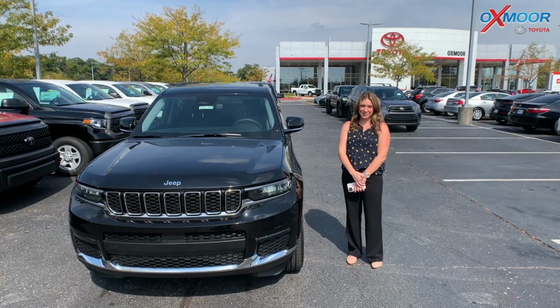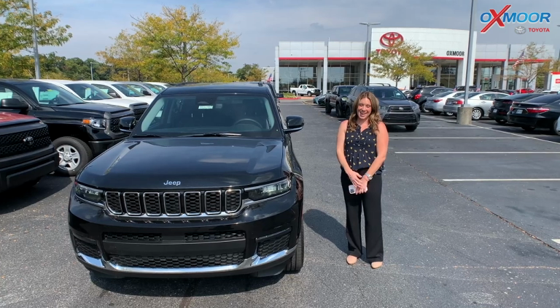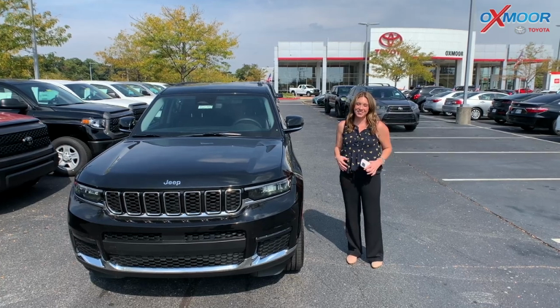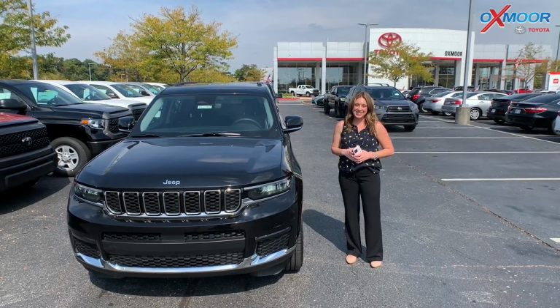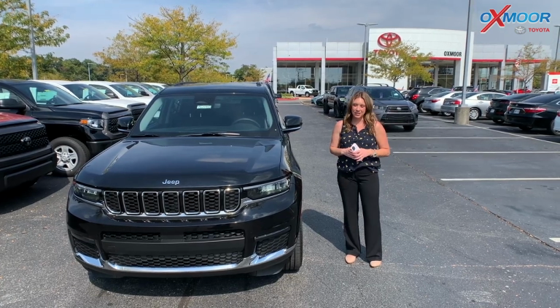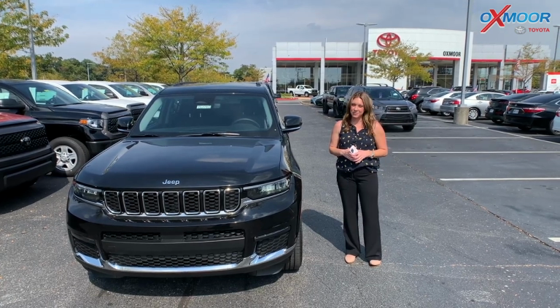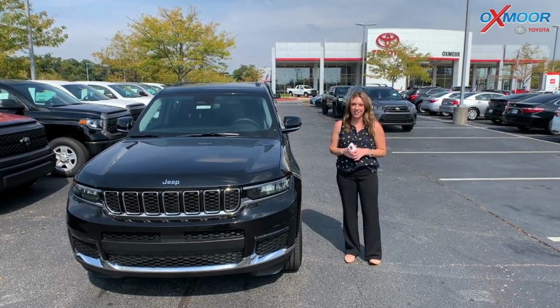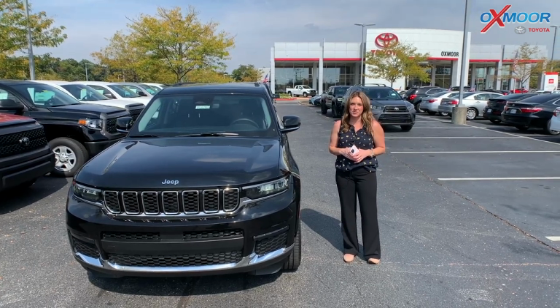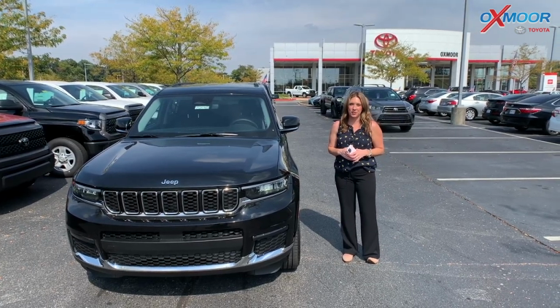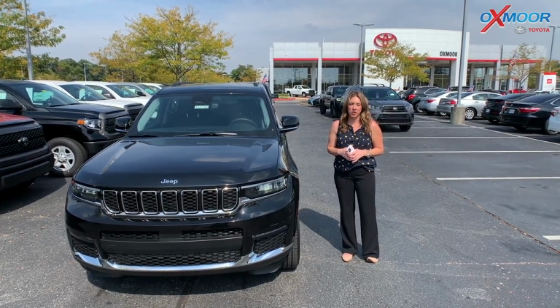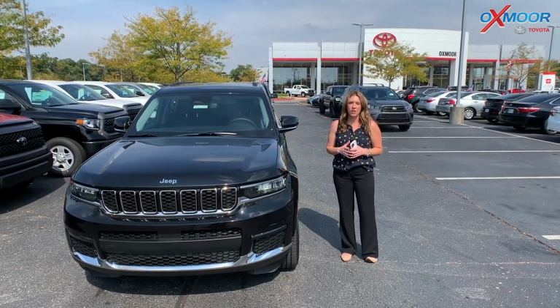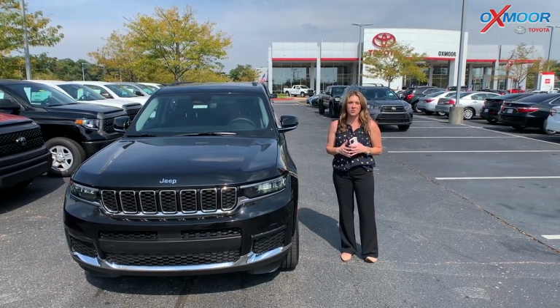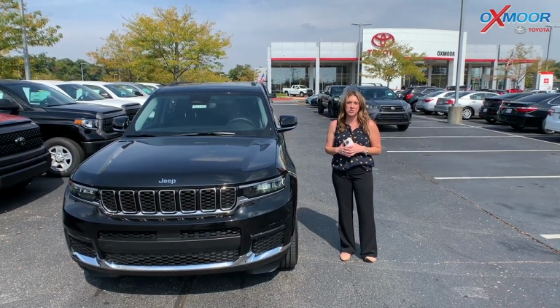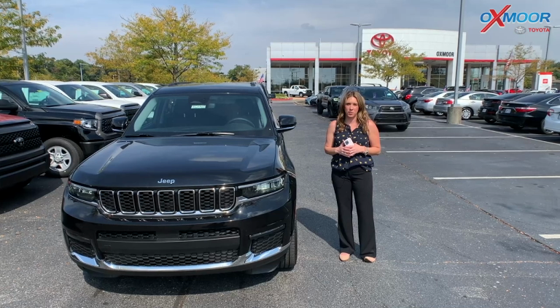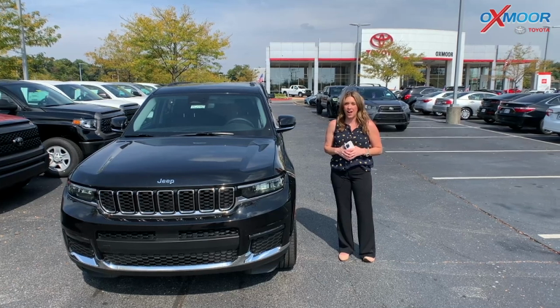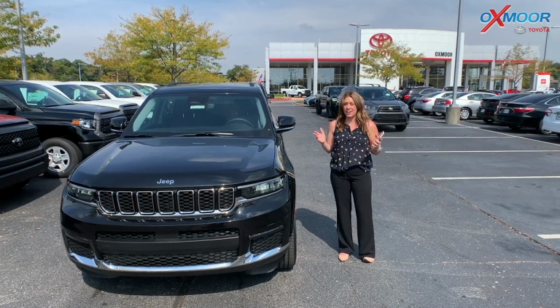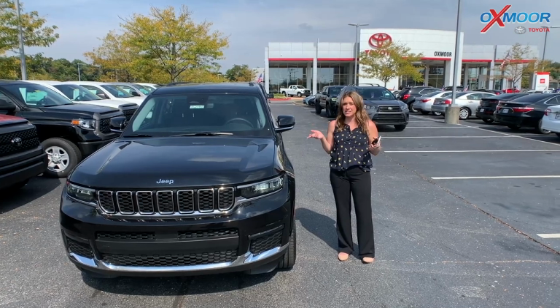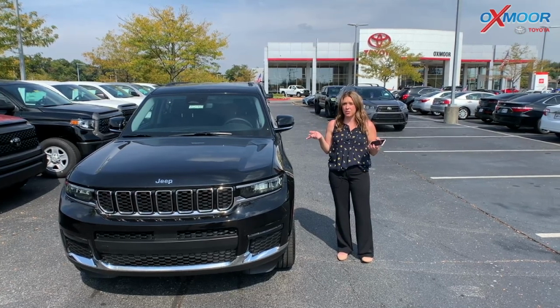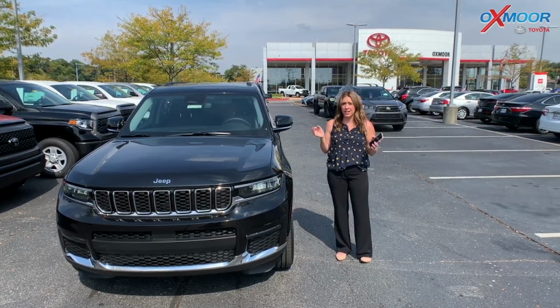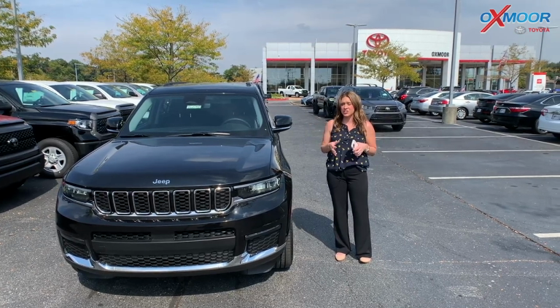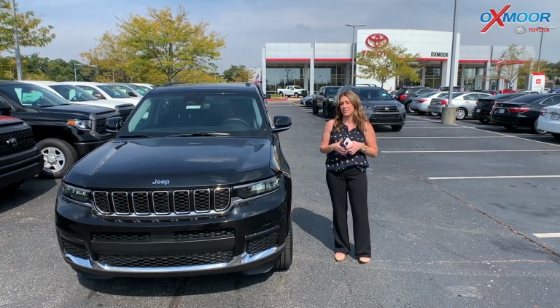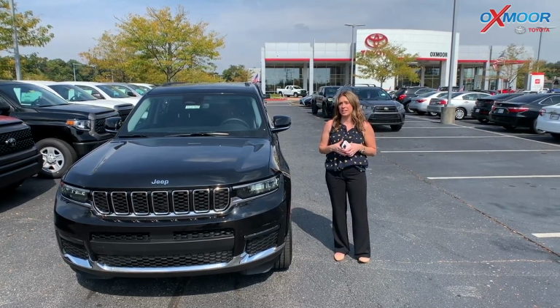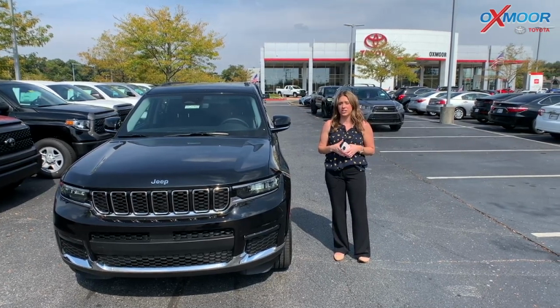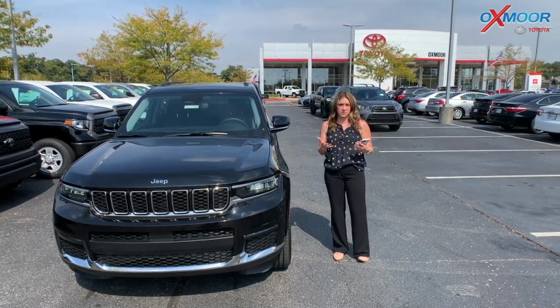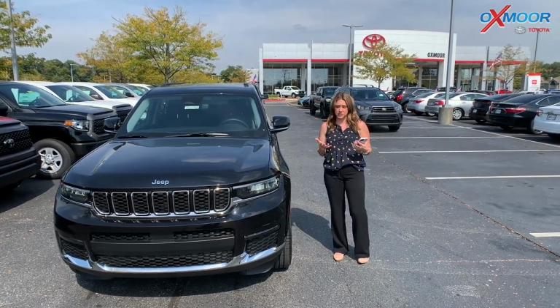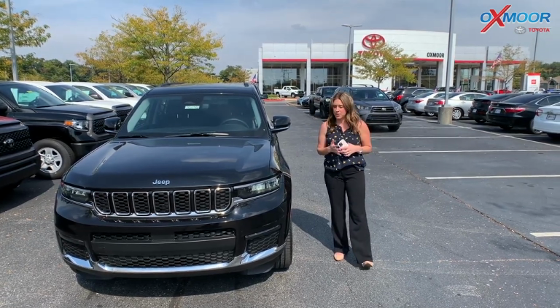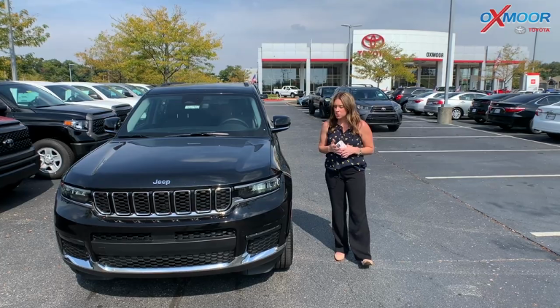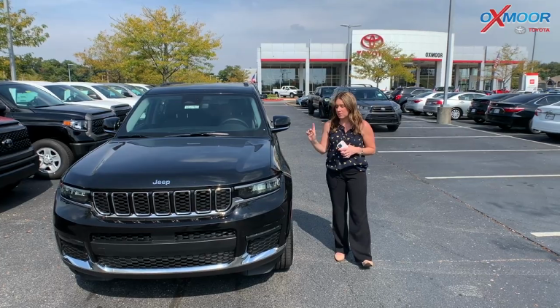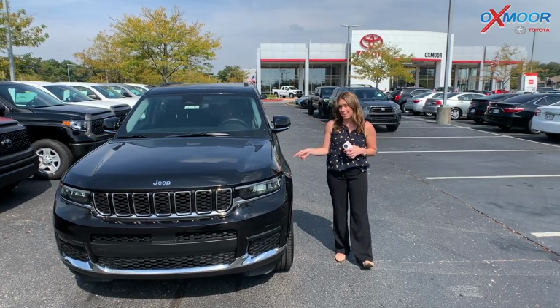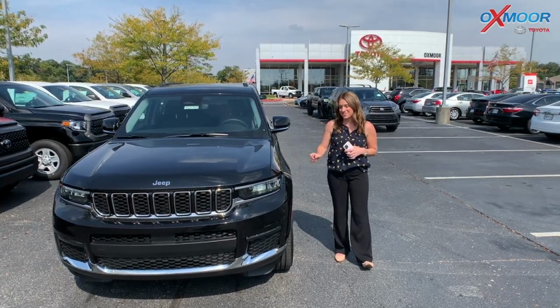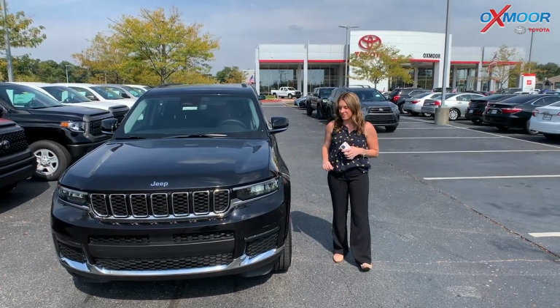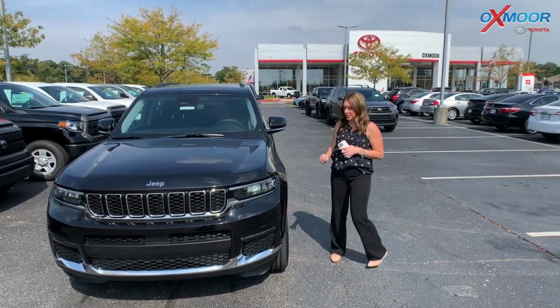Hey everyone, it's Gabrielle and I'm over here at Oxmoor Toyota for our Pre-owned Vehicles of the Week. I have picked out three SUVs that I would like to go over some details on. So I'm going to go ahead and start with the first one.